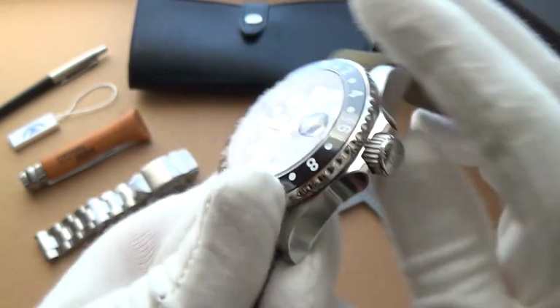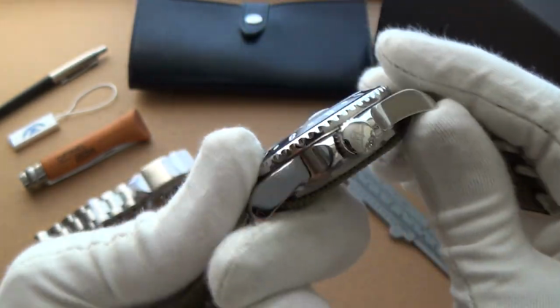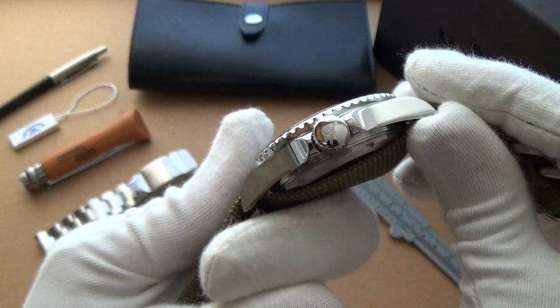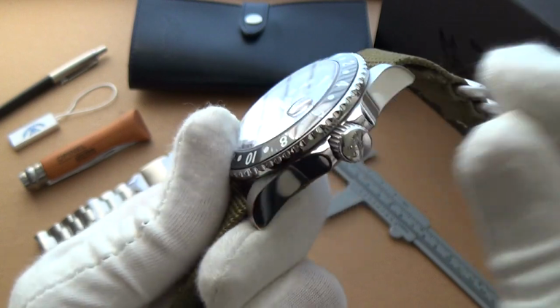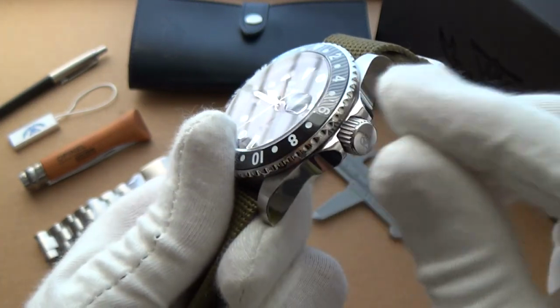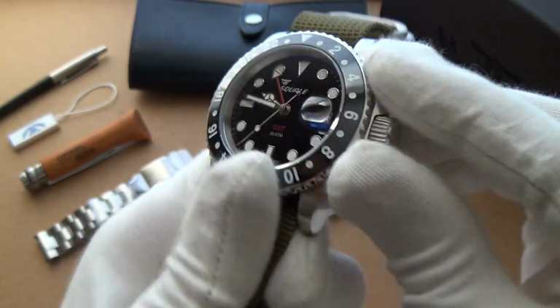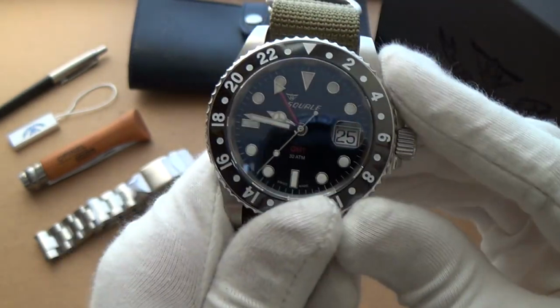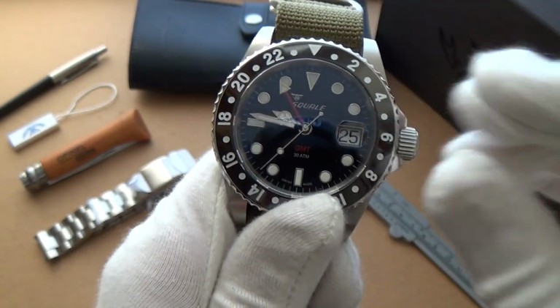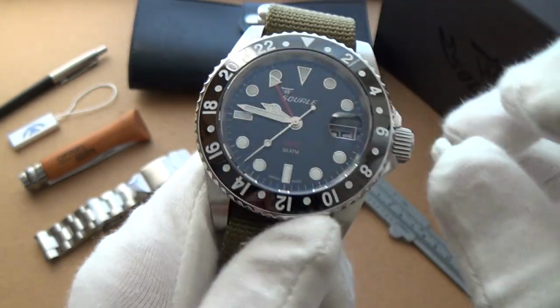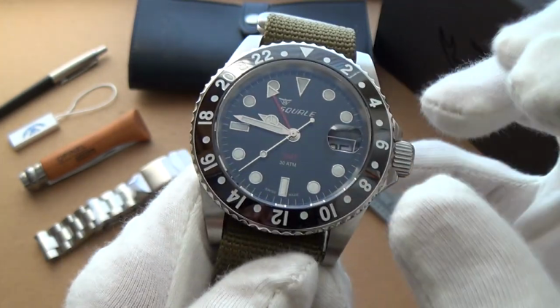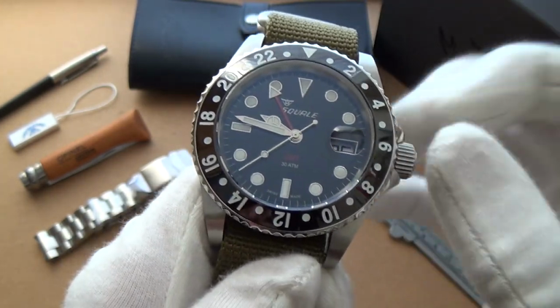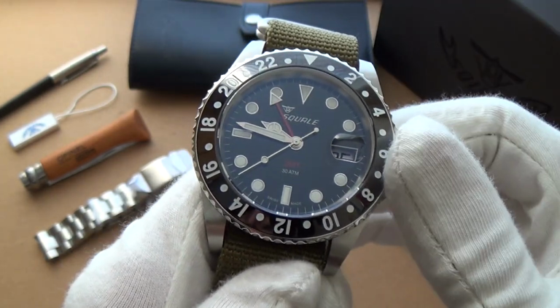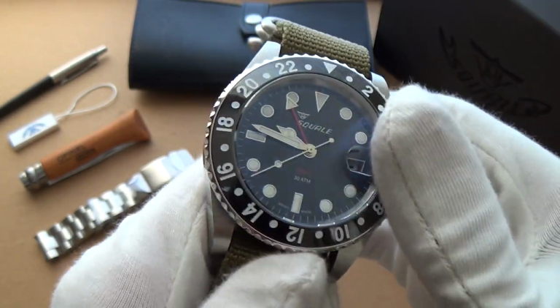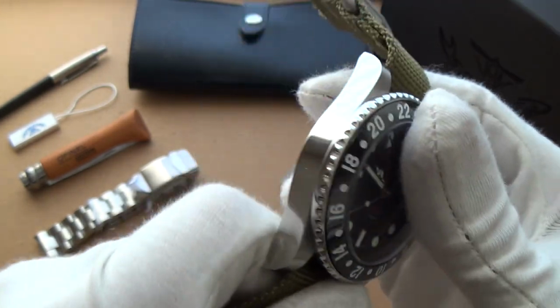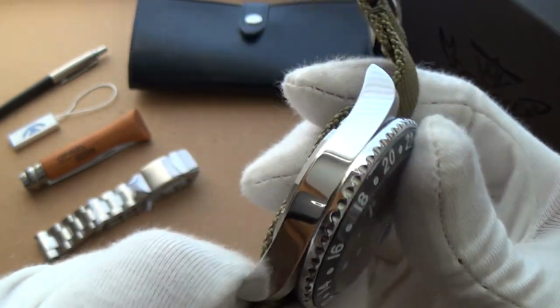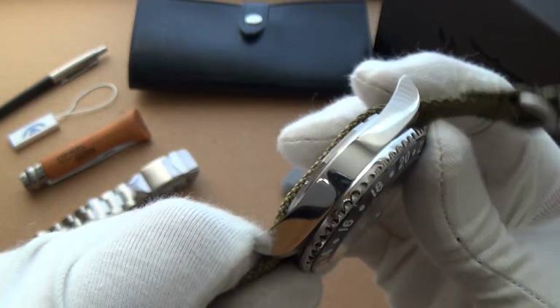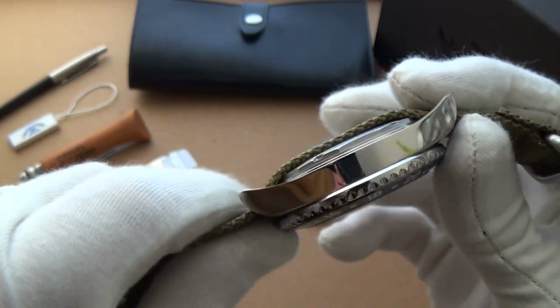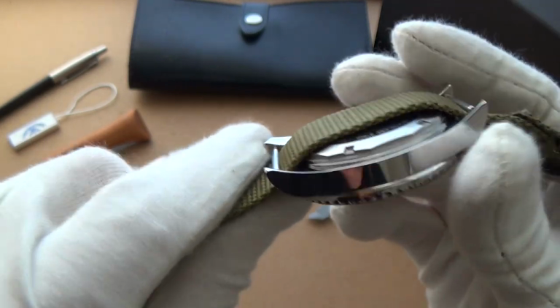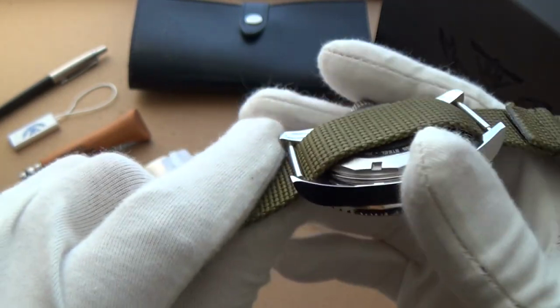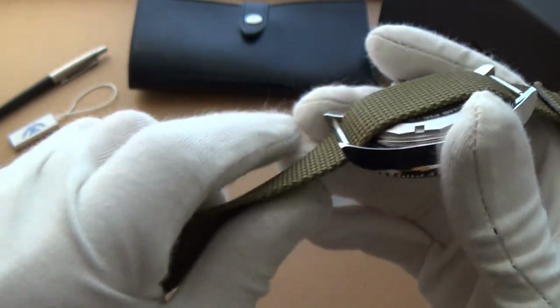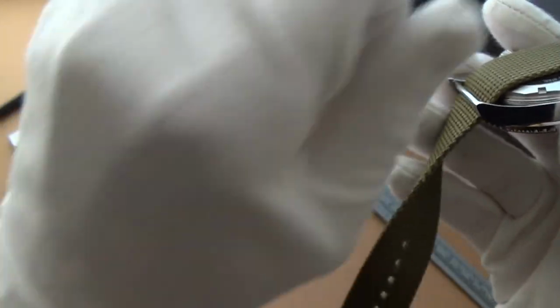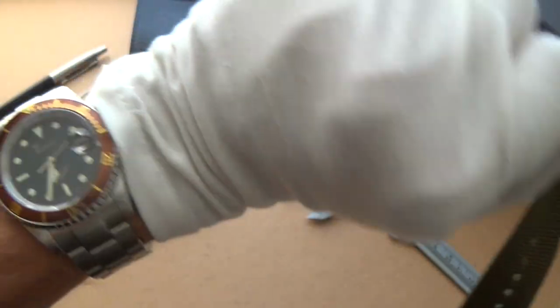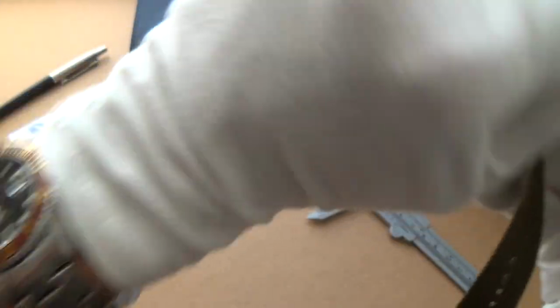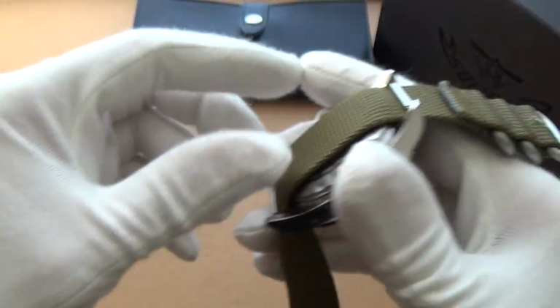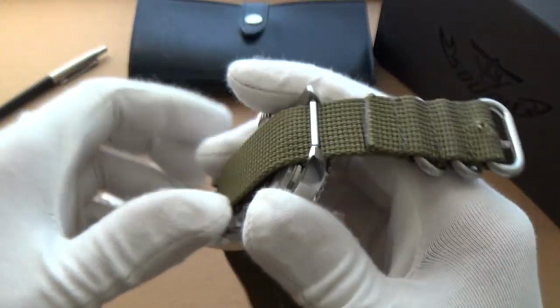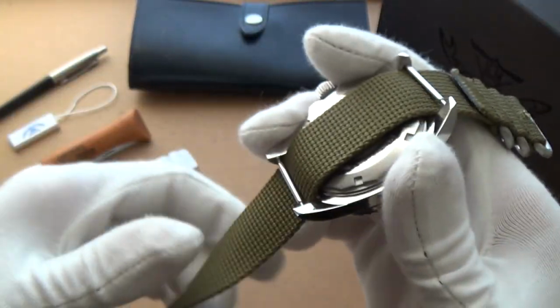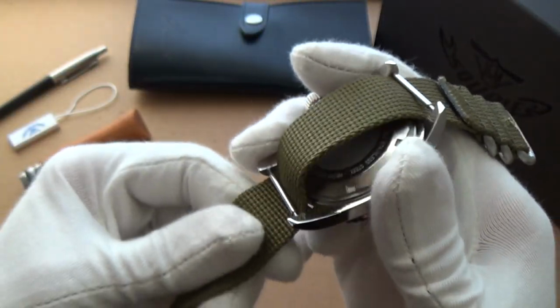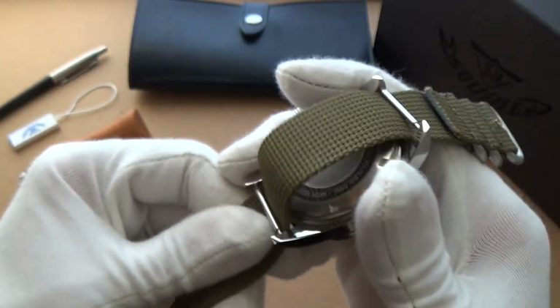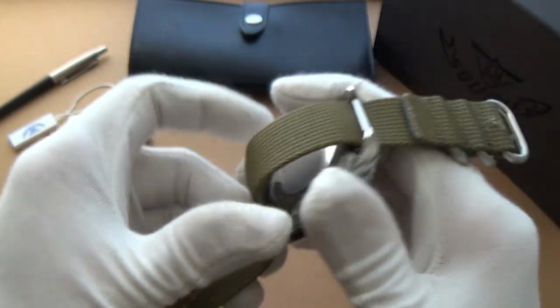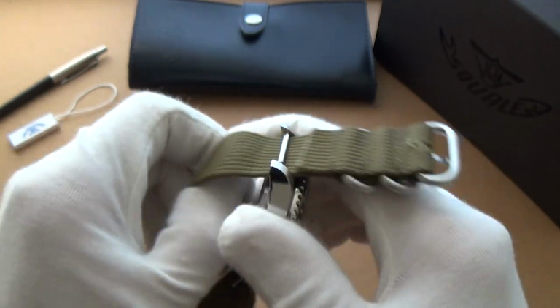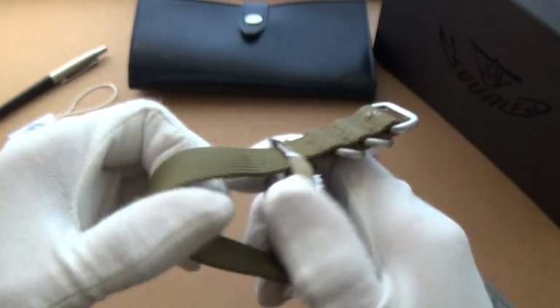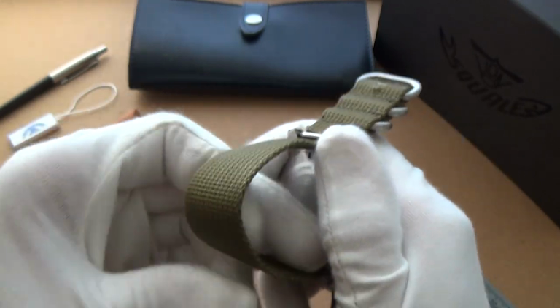I'm really impressed with this — I'm really impressed with the action of it. It reeks of quality, even more so than the standard 1545.